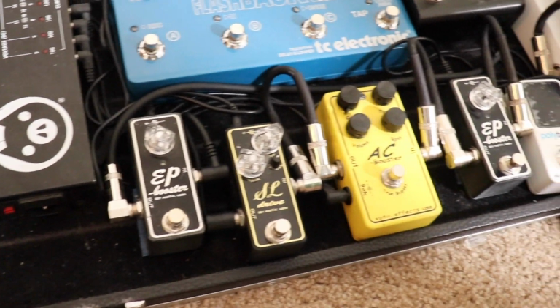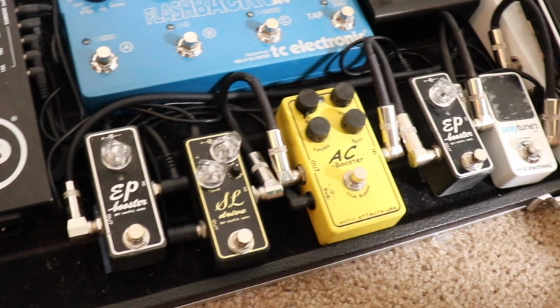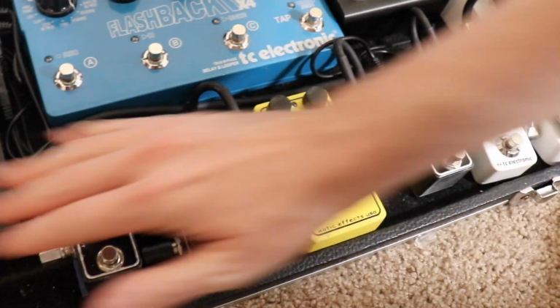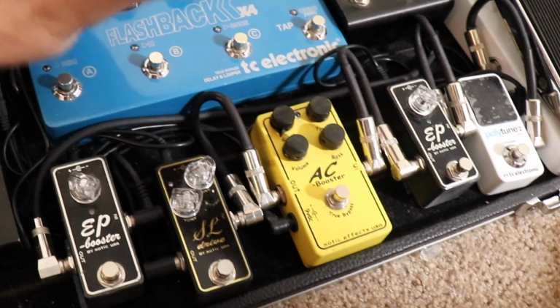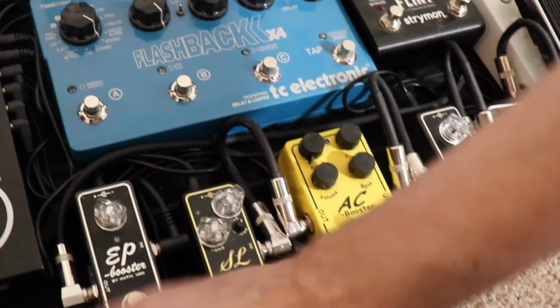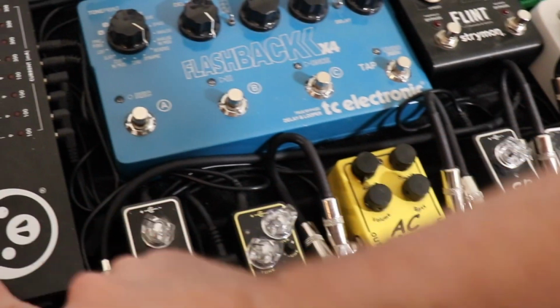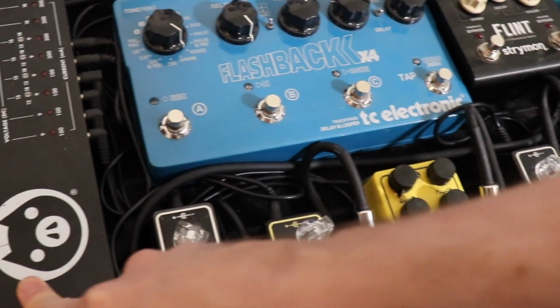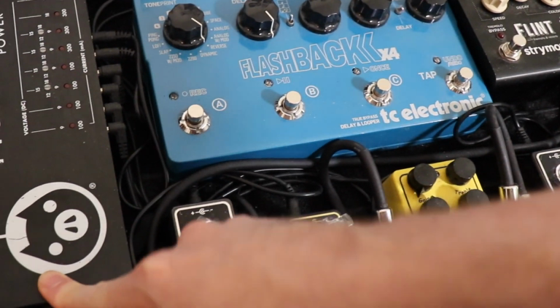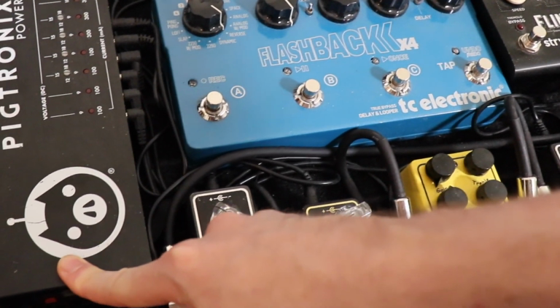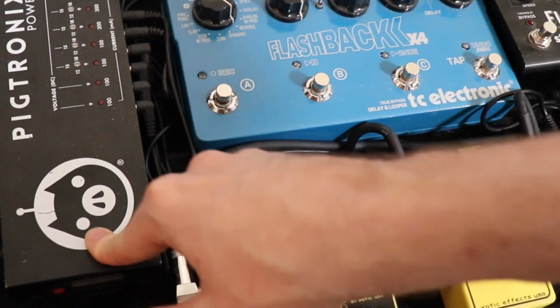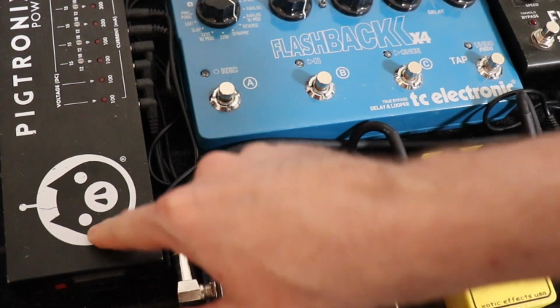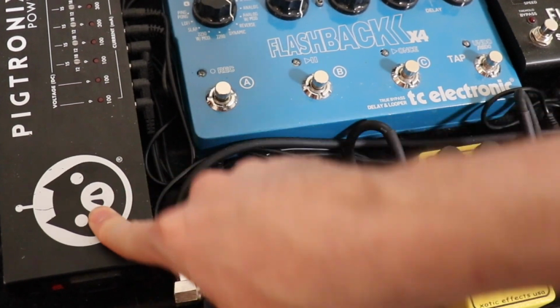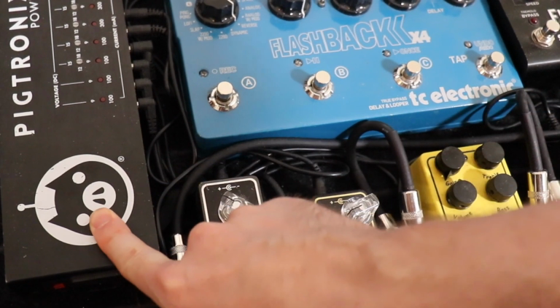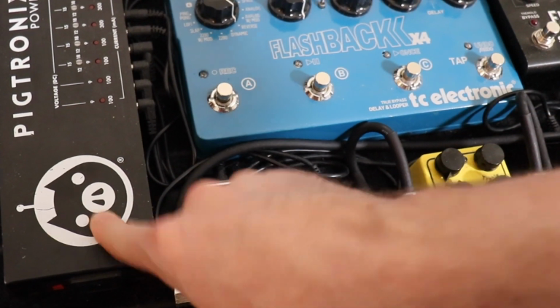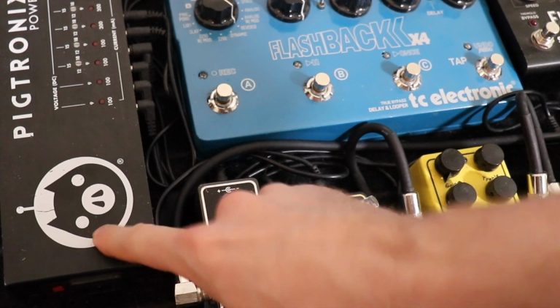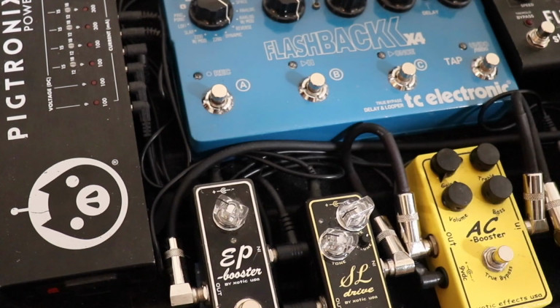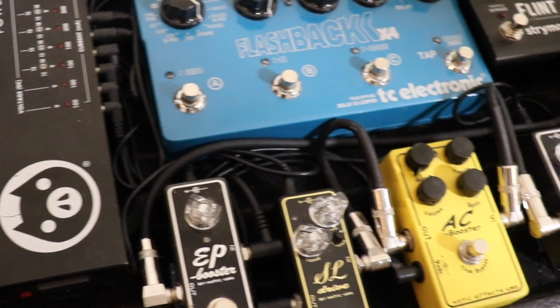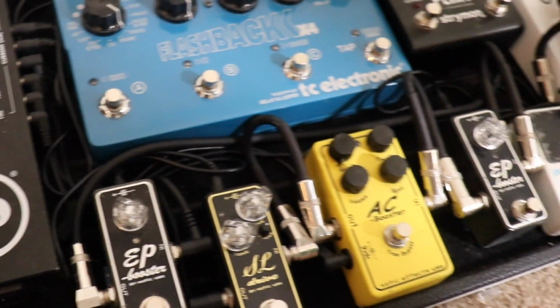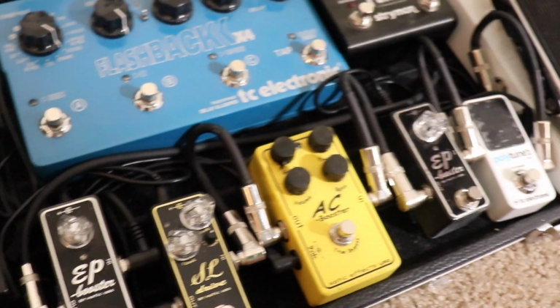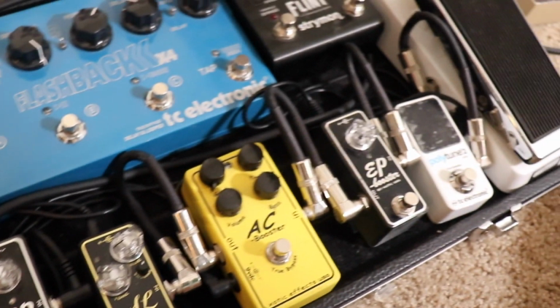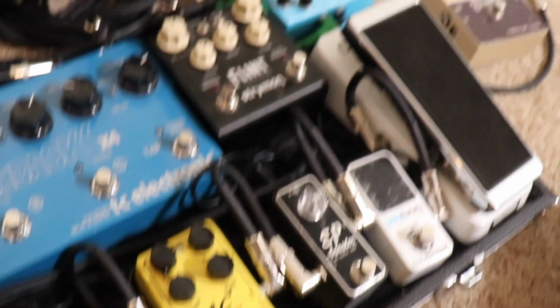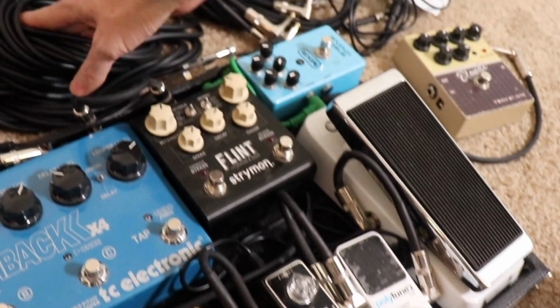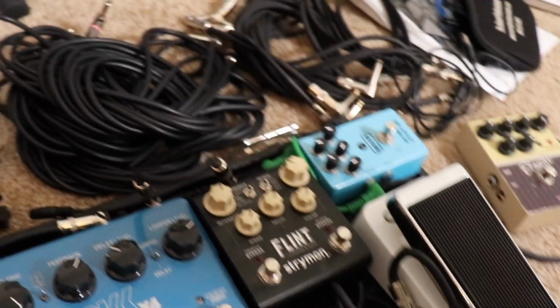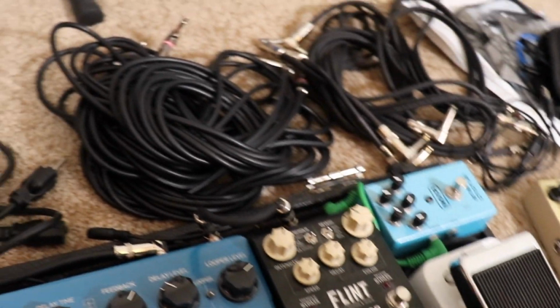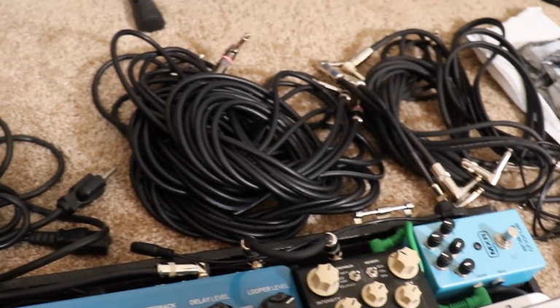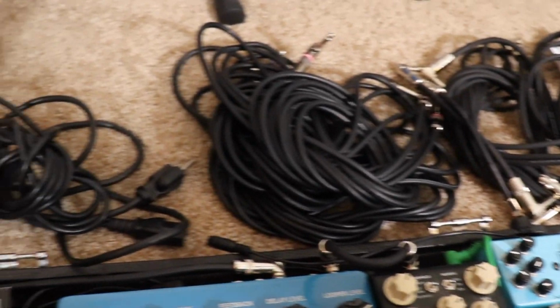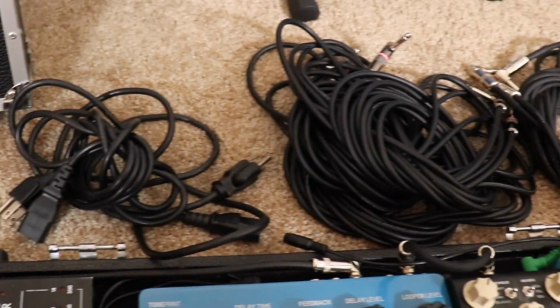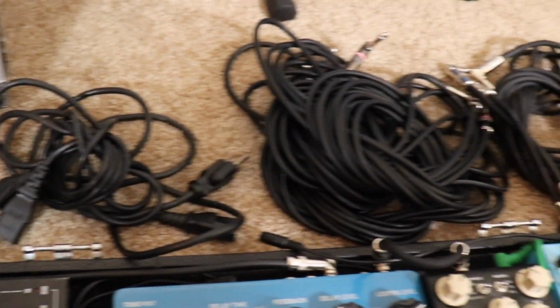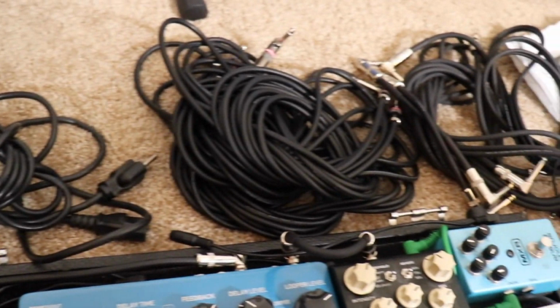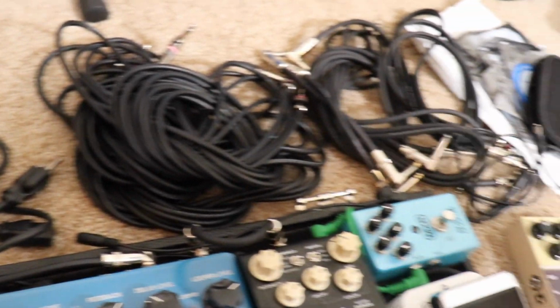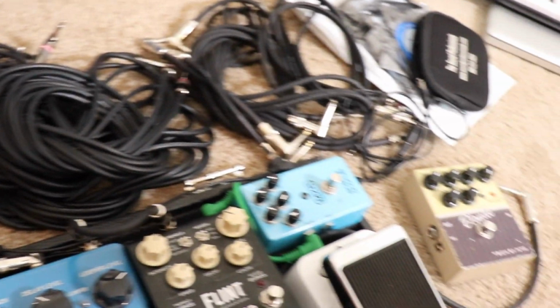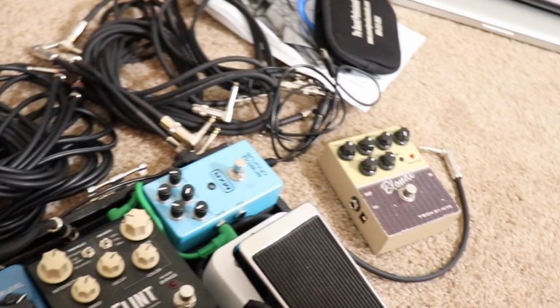Everything is powered by this Pigtronics — this one is awesome because it allows you to do 110 and 220 power, which is really nice. Cables — try to bring as much spare stuff as possible. Strings, picks. That's all ready to go.